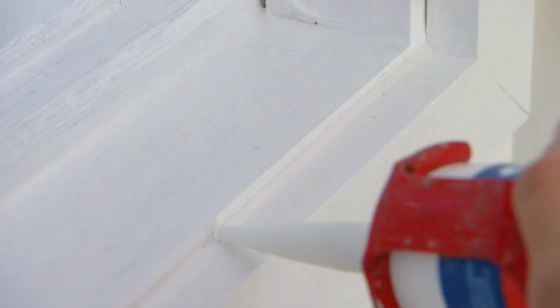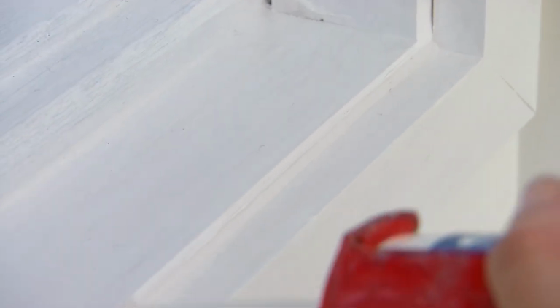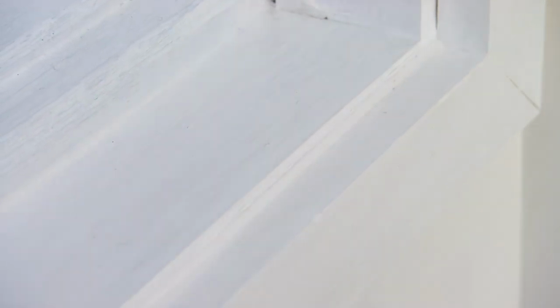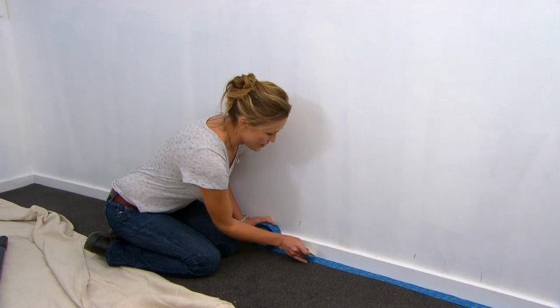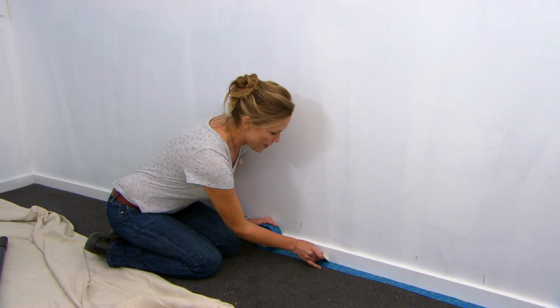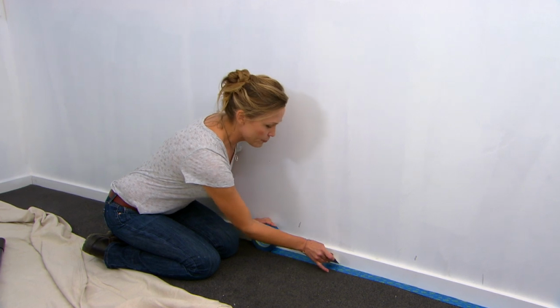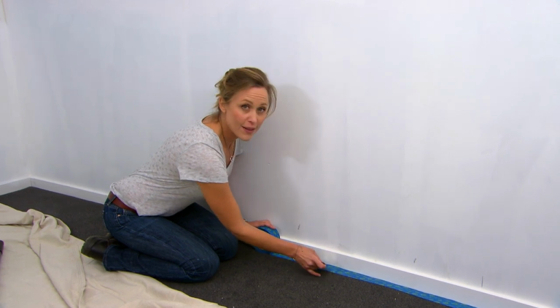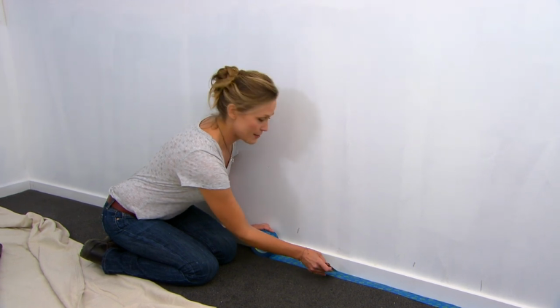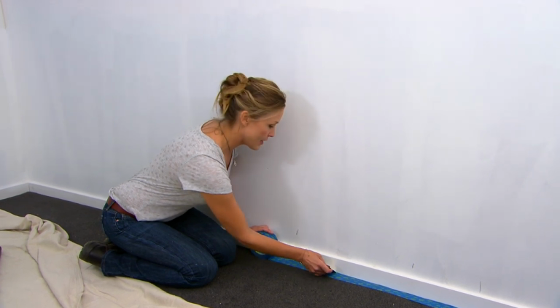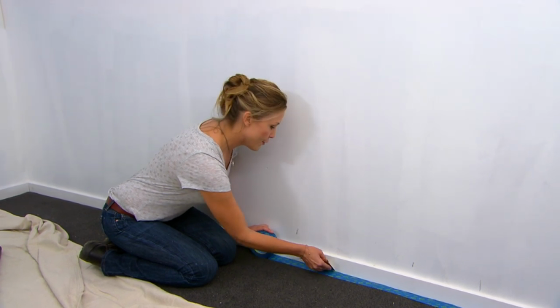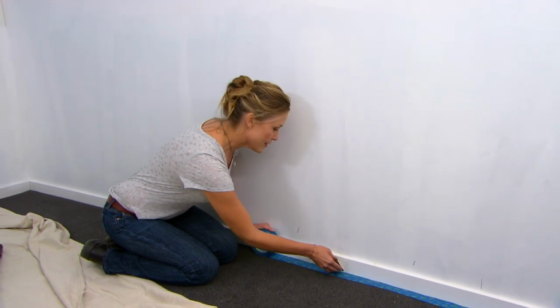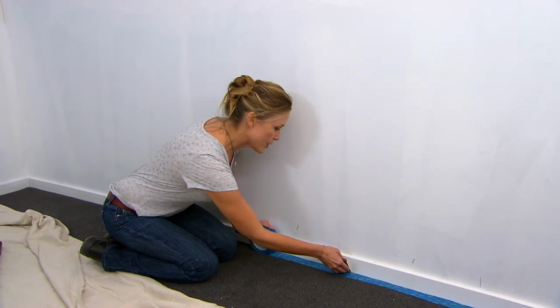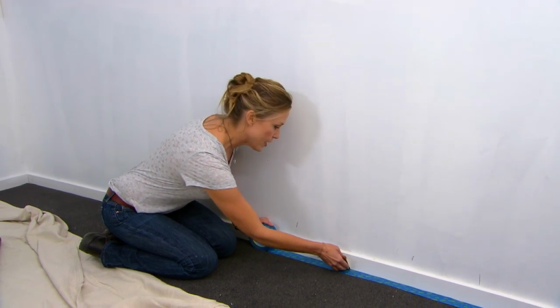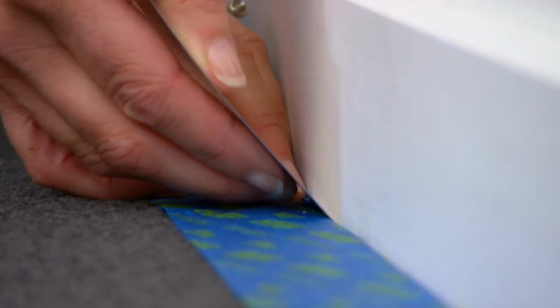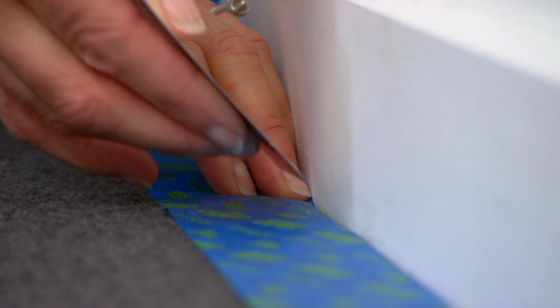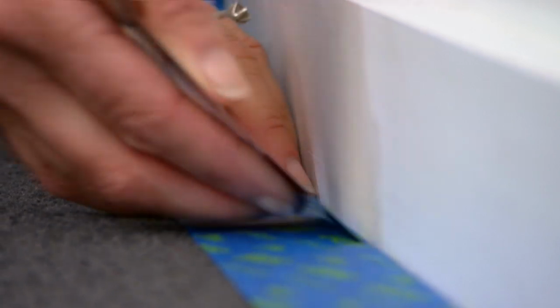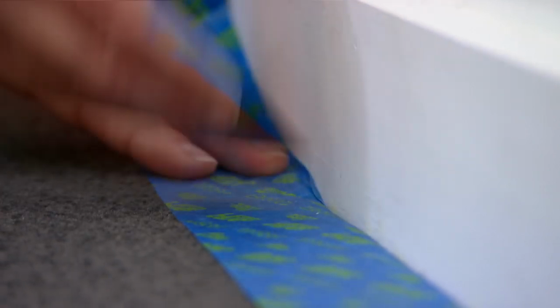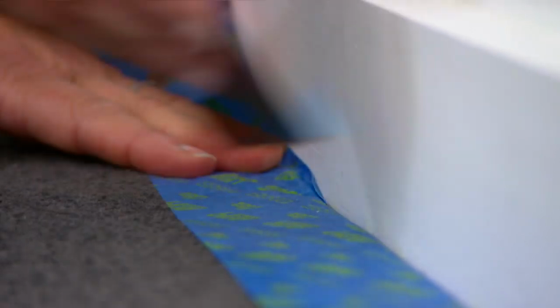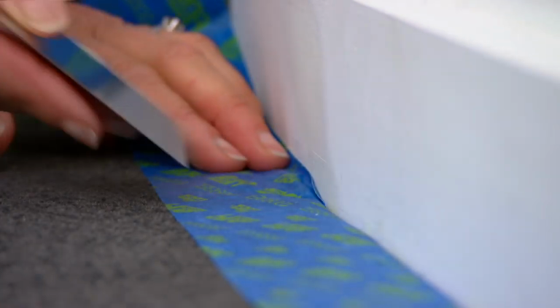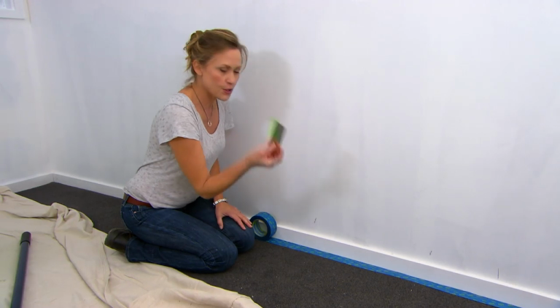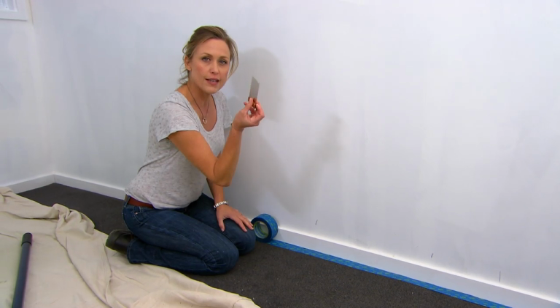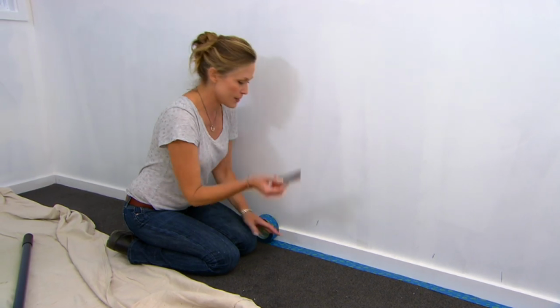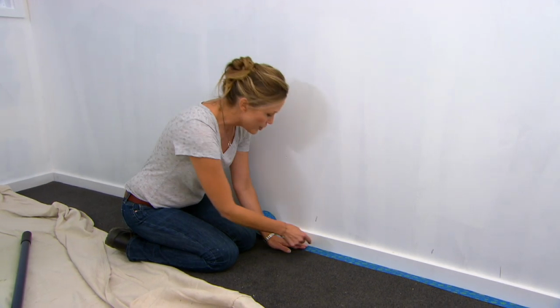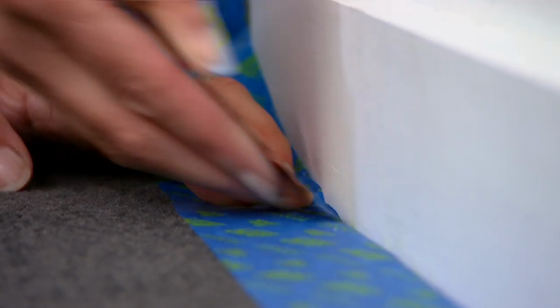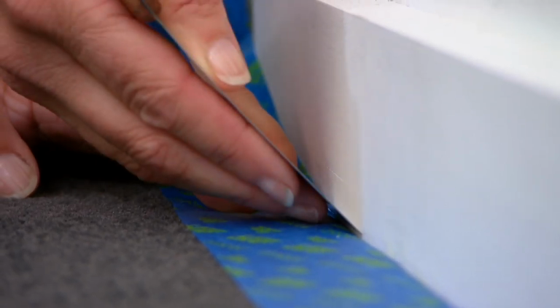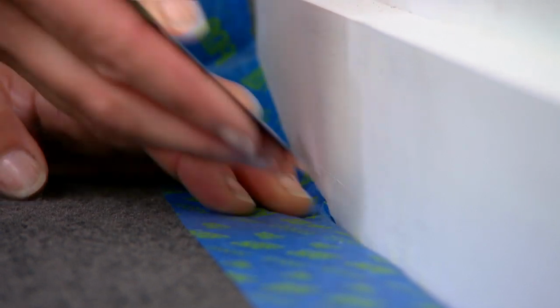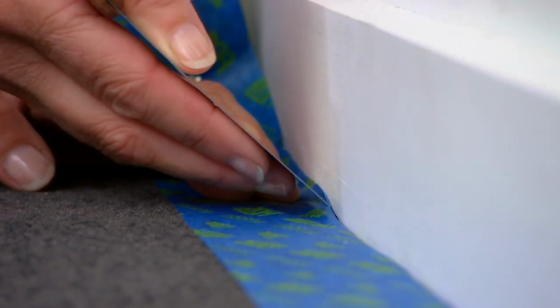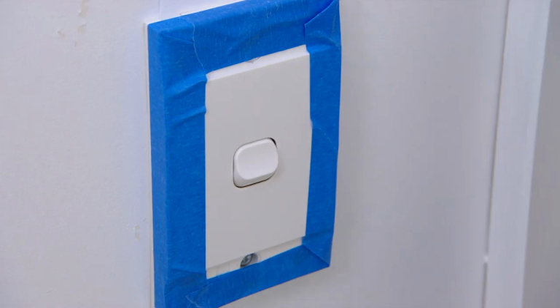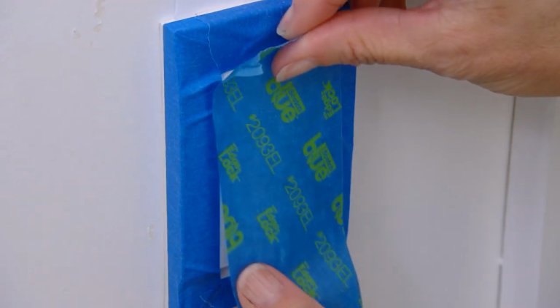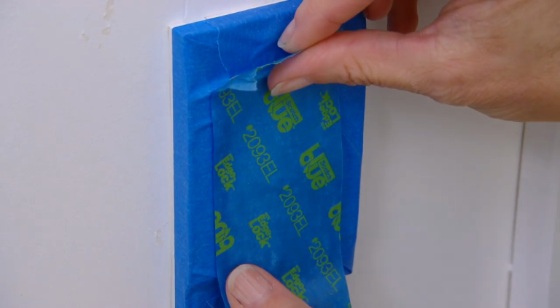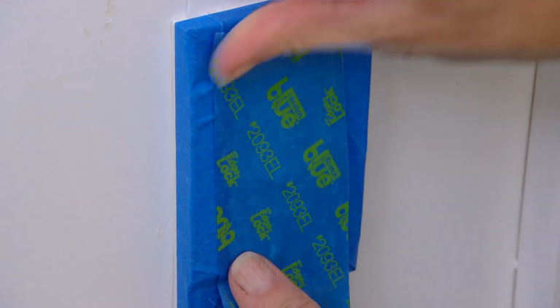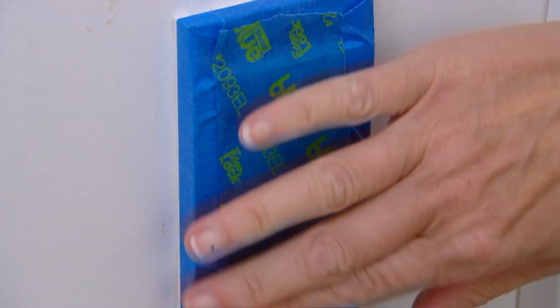The final step of prep is masking. If you've got the tricky situation where your carpet runs right up to your skirting boards and you want to paint those, using a little spatula you can actually tuck the tape in under the board. Masking really does make the difference between an amateur and a professional finish.